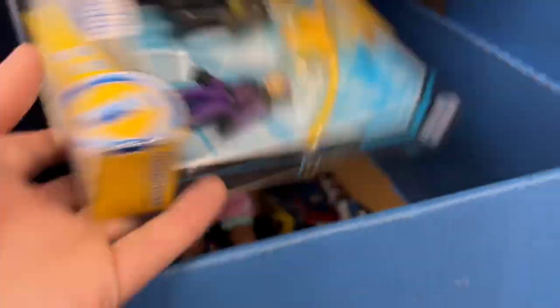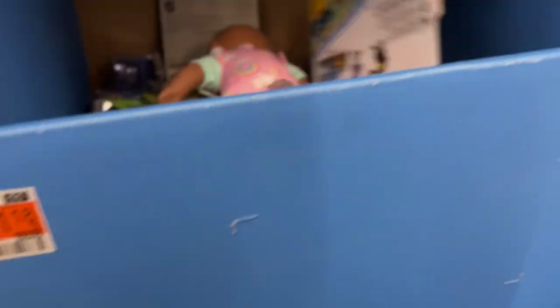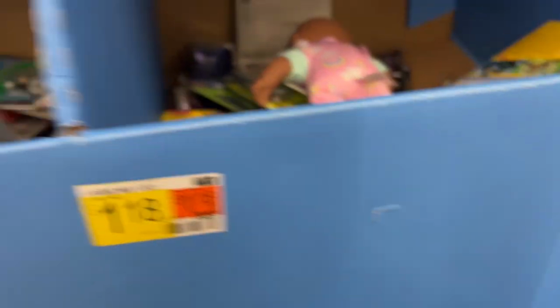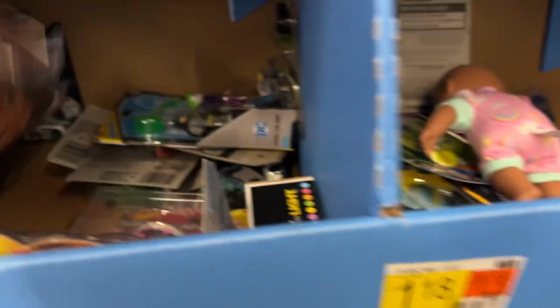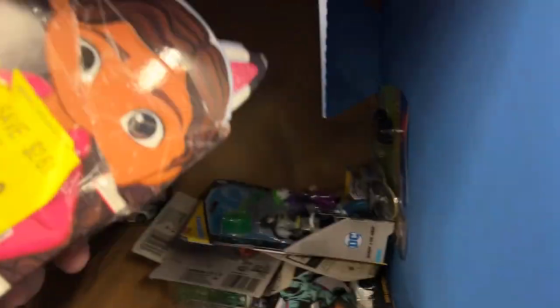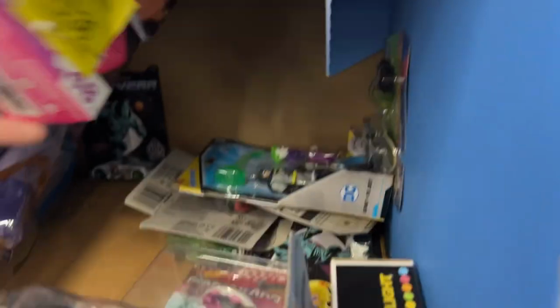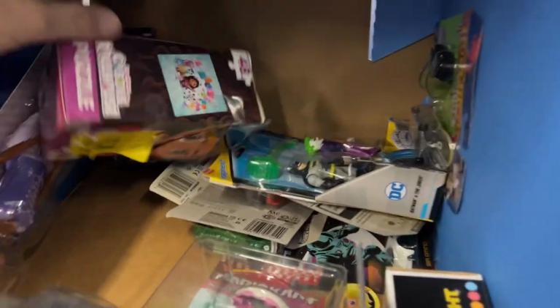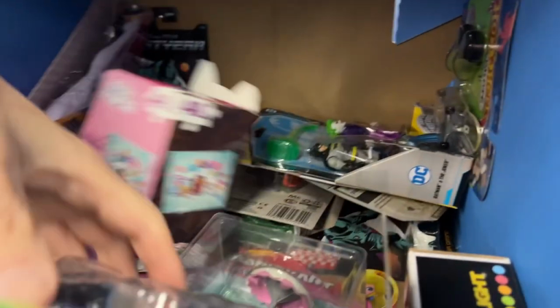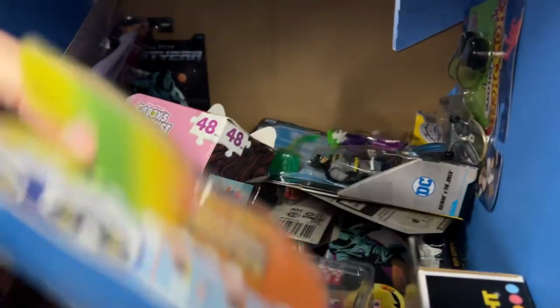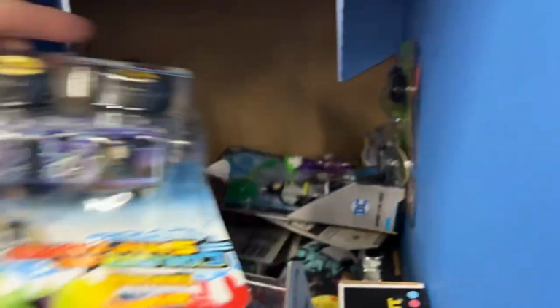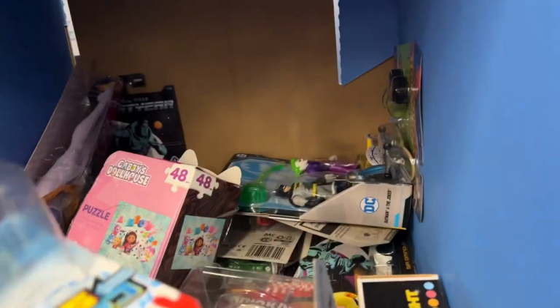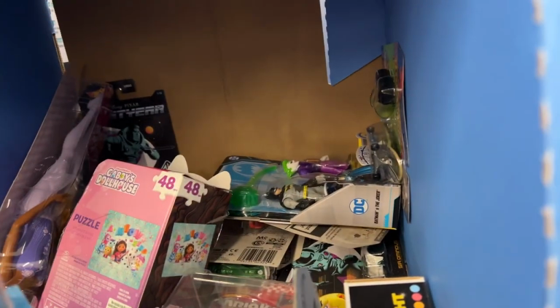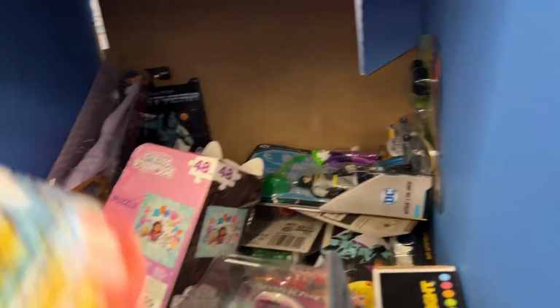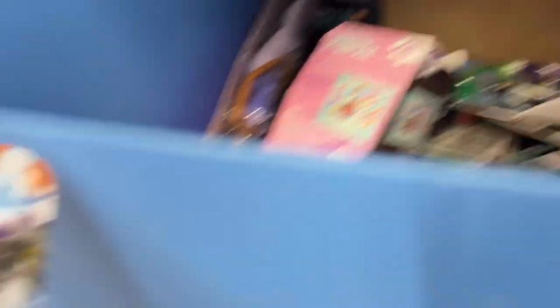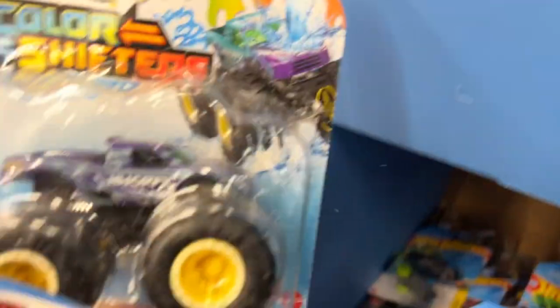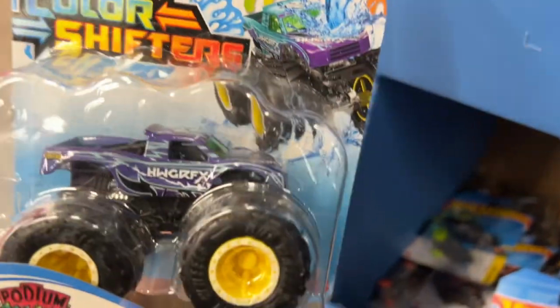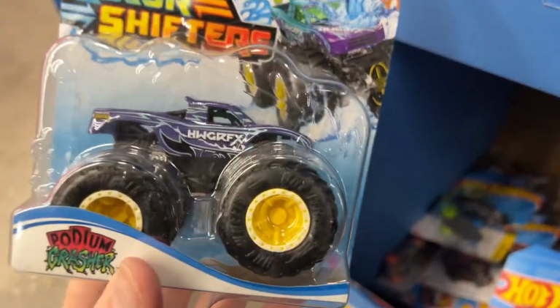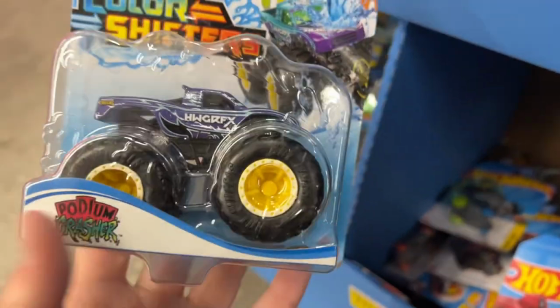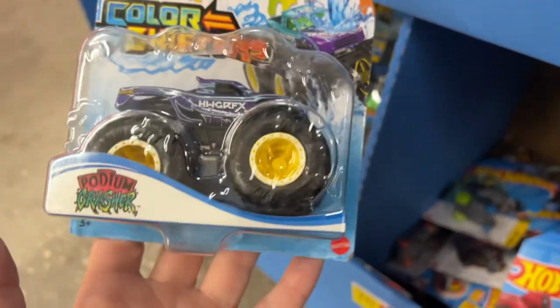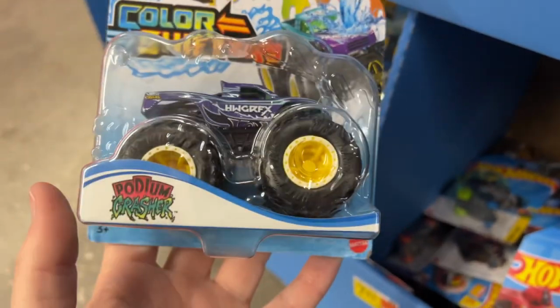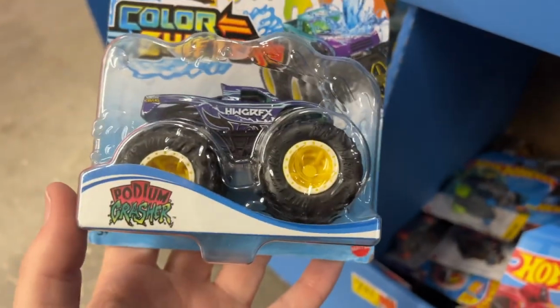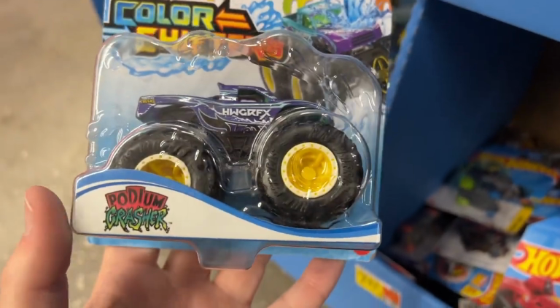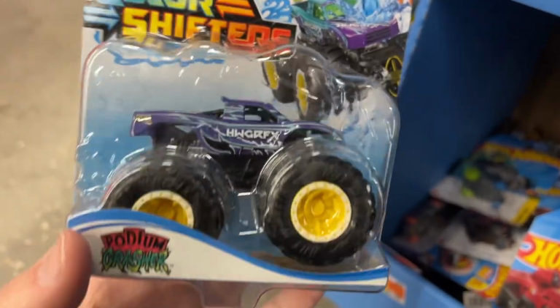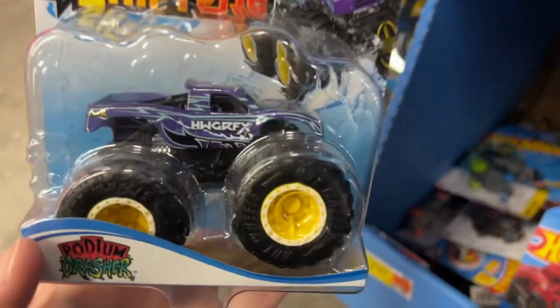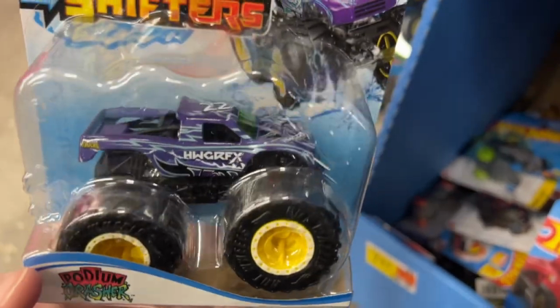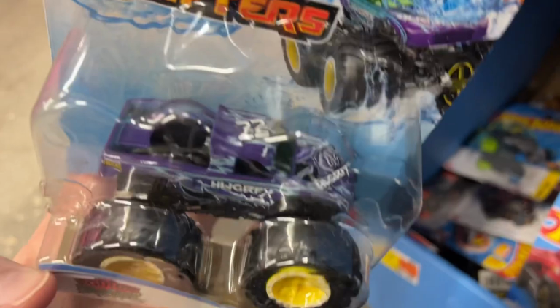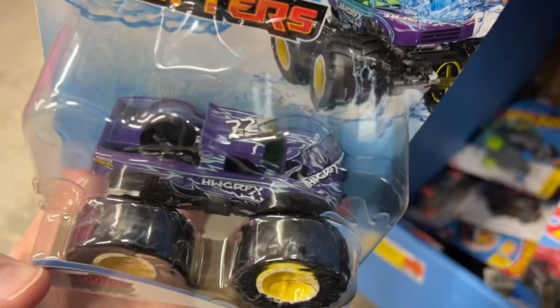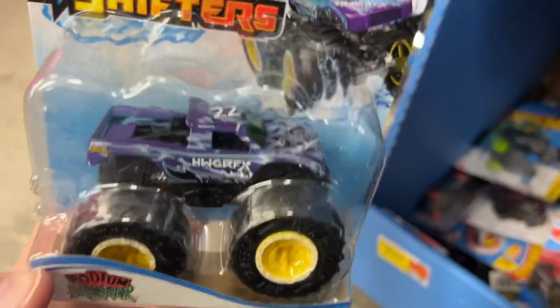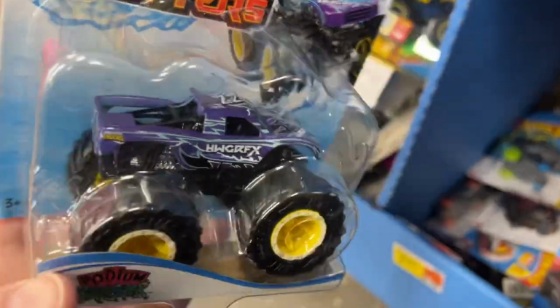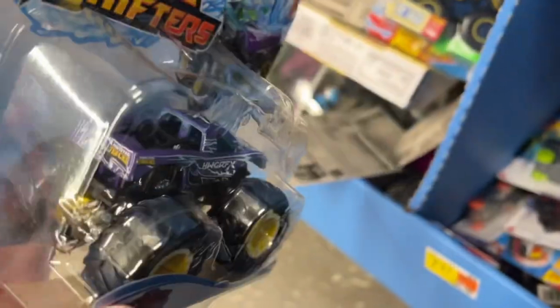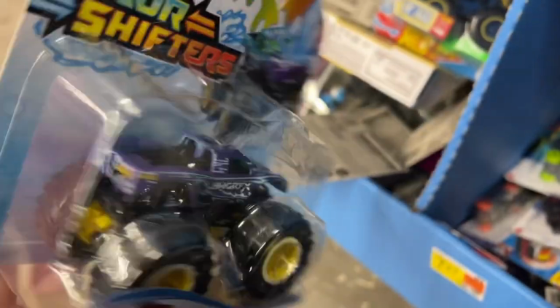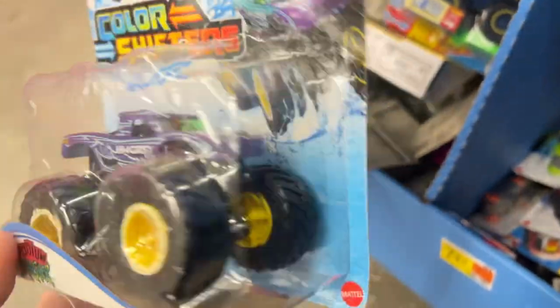More Batman. Here's another Hot Wheels color shifter - Podium Crasher. This is actually pretty cool, Podium Crasher.